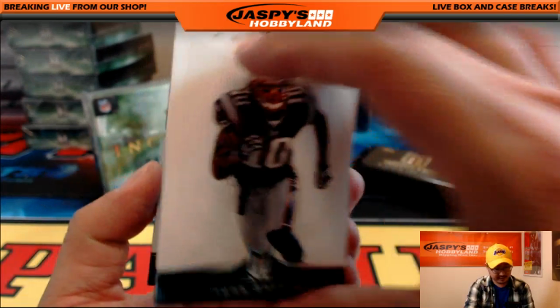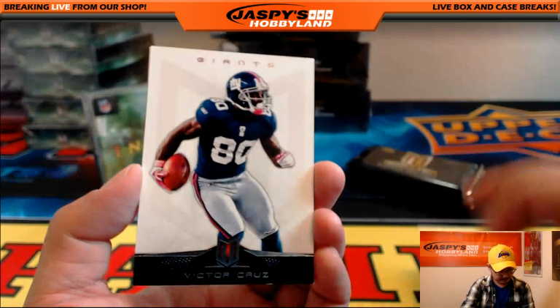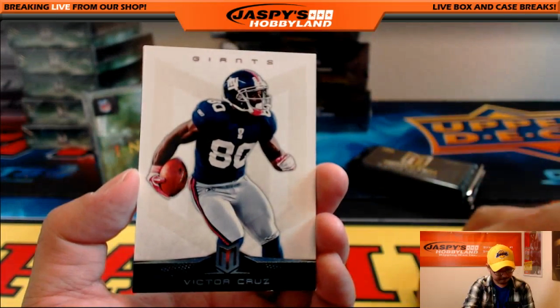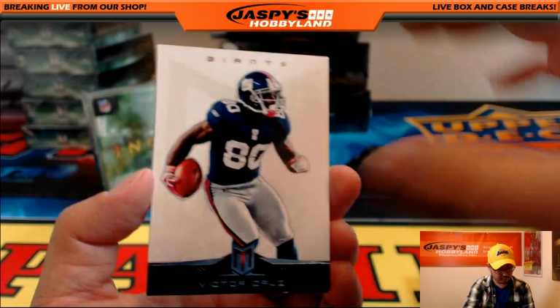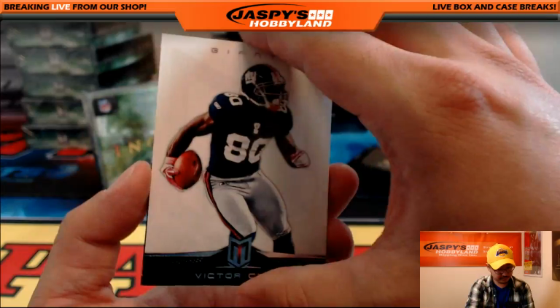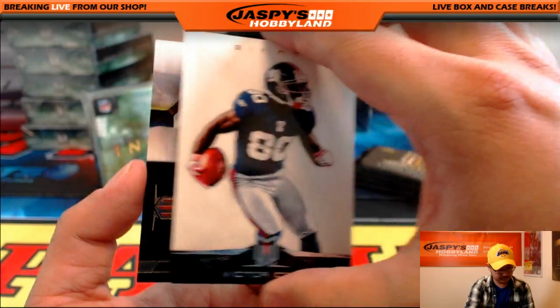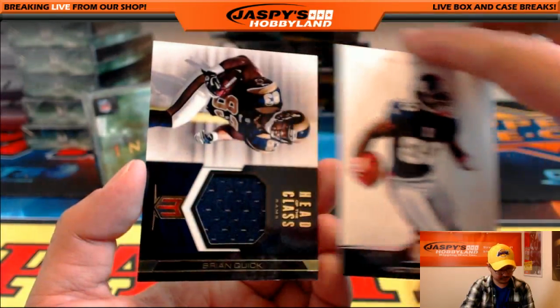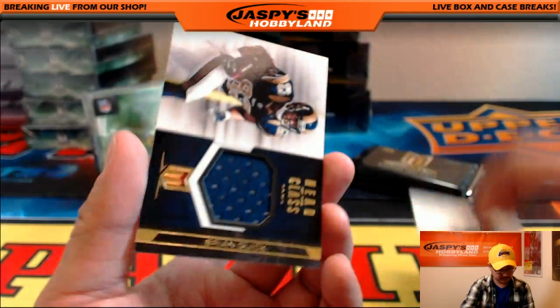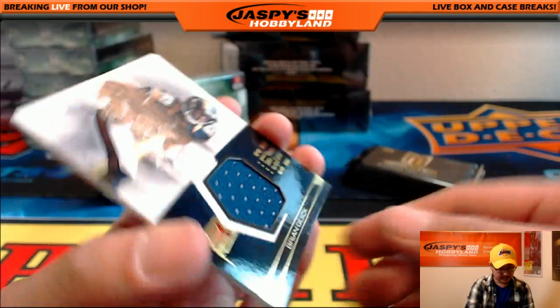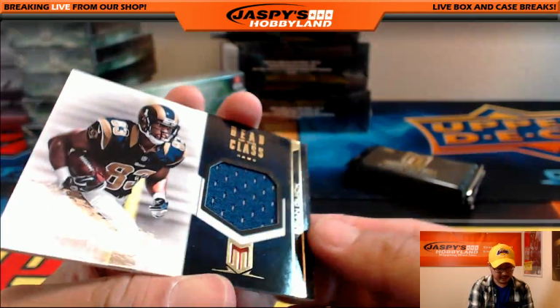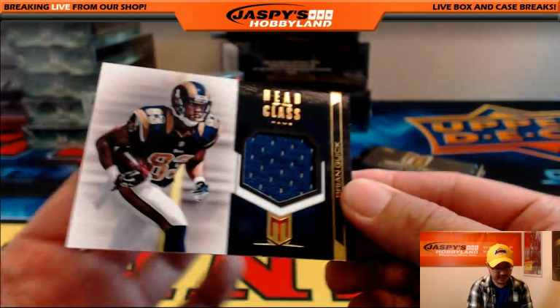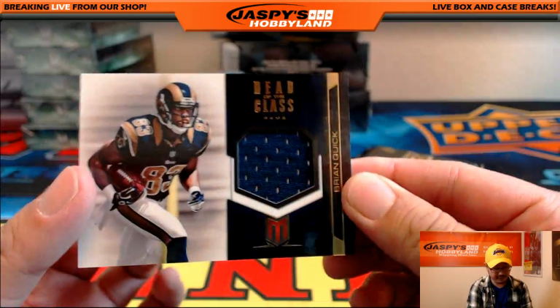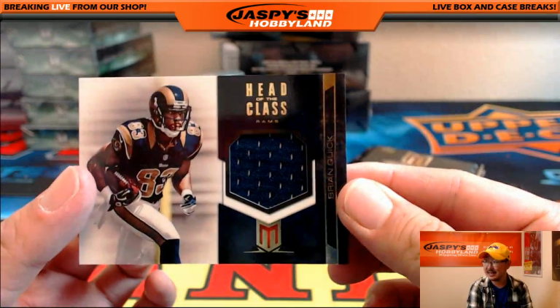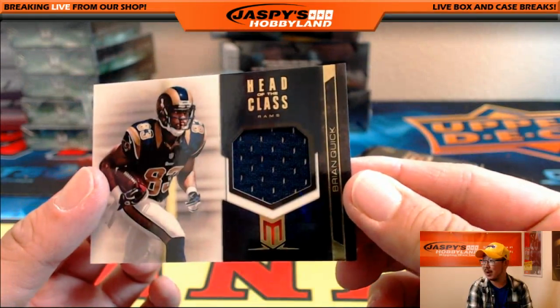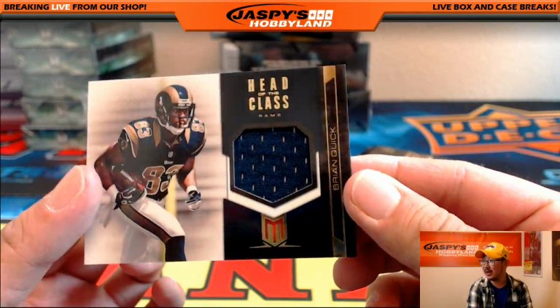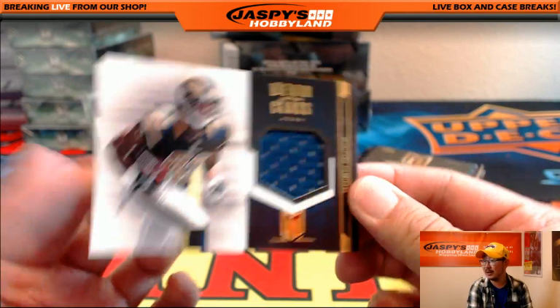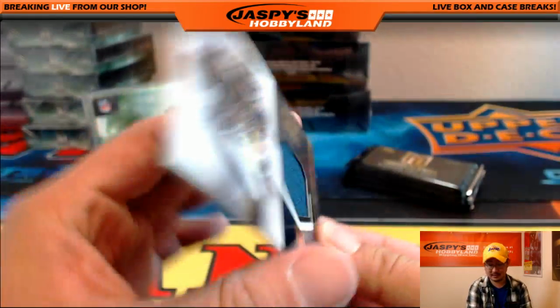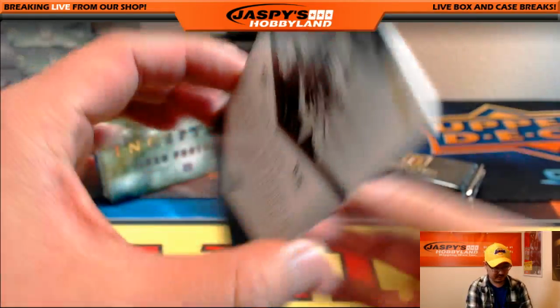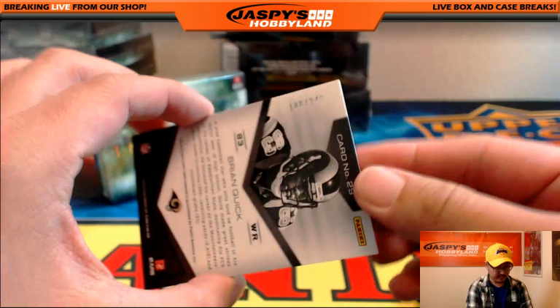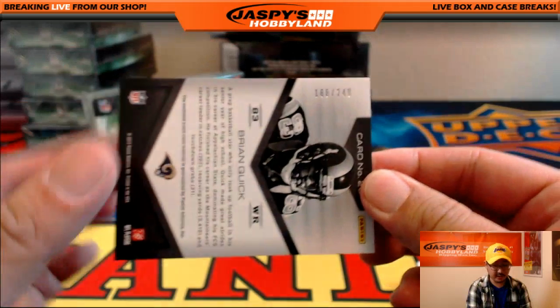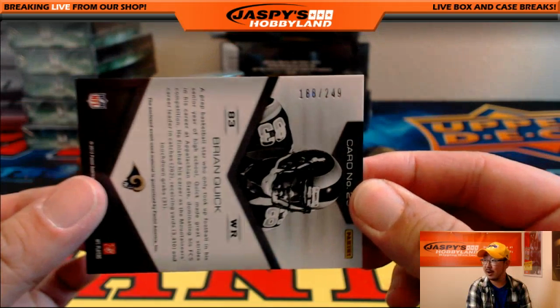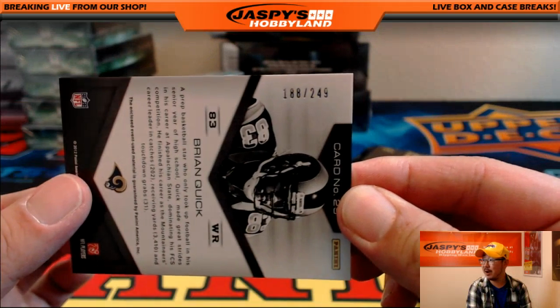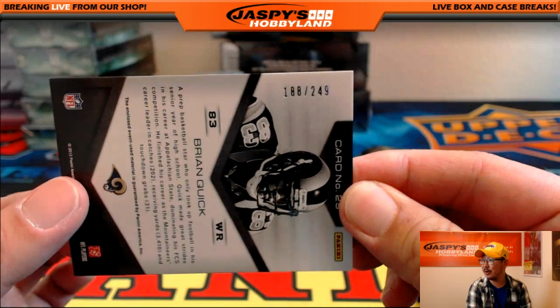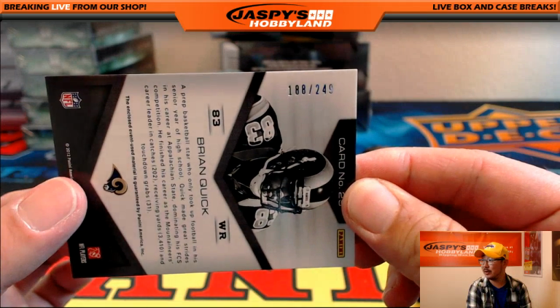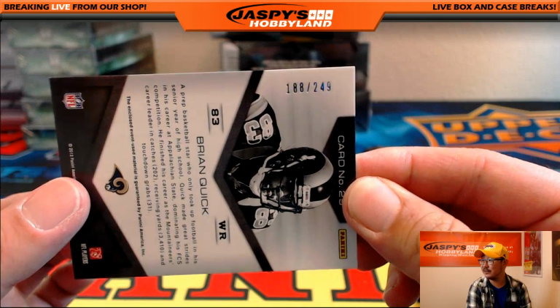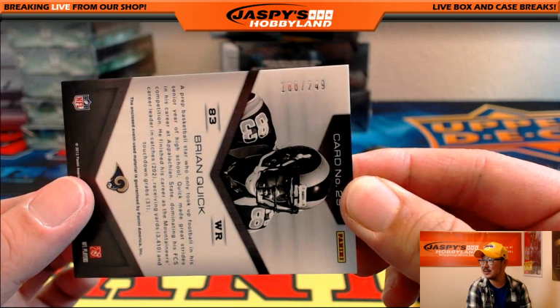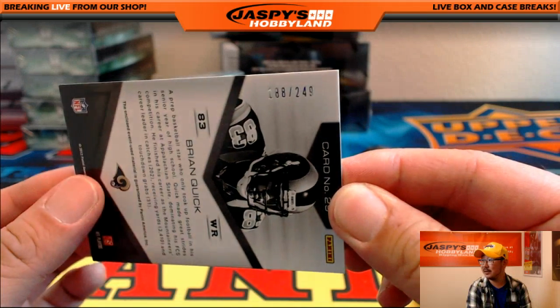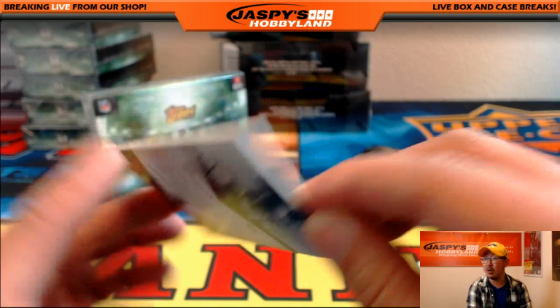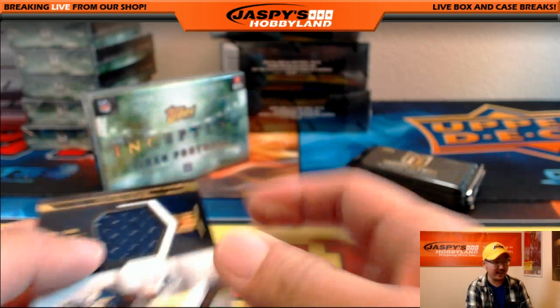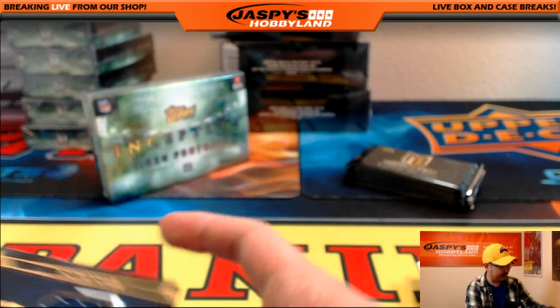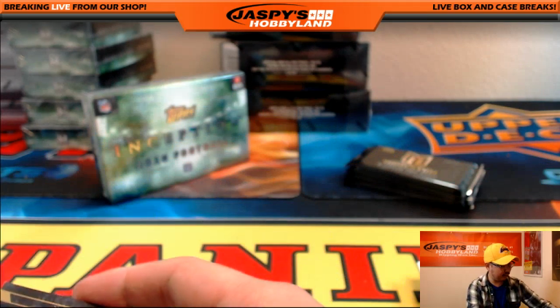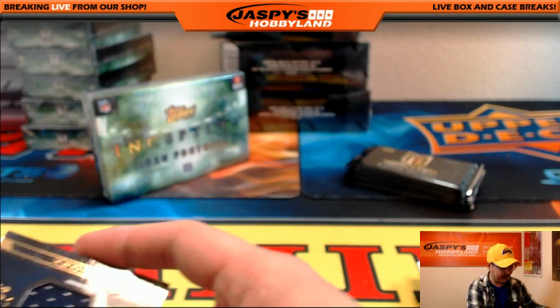Gaffney and Cruz. And Head of the Class — Brian Quick relic. BP, Brandon Parrott with another NFC West hit. 188 out of 249.